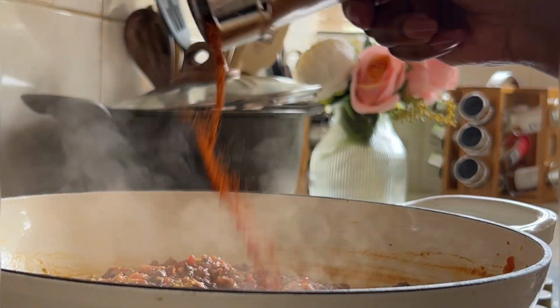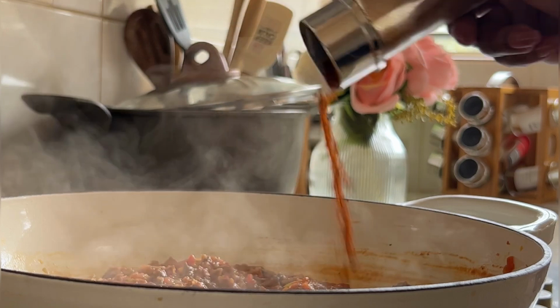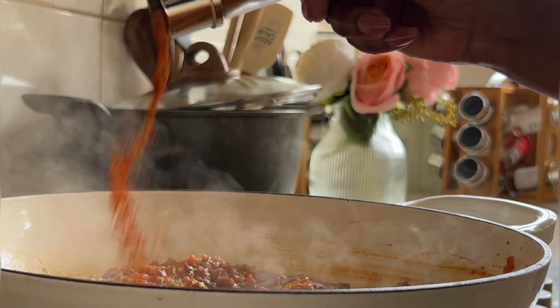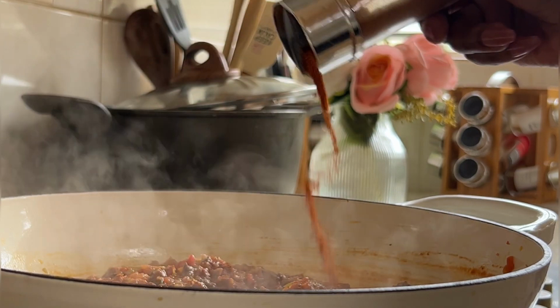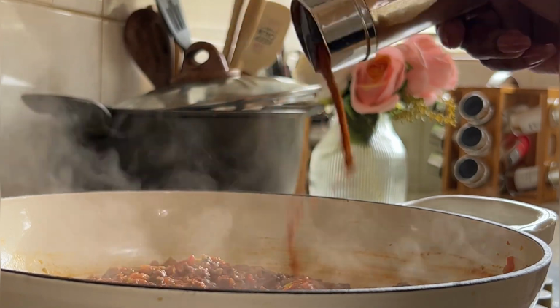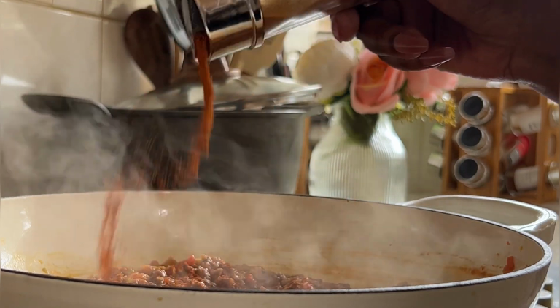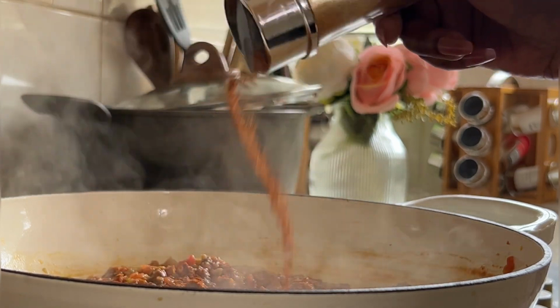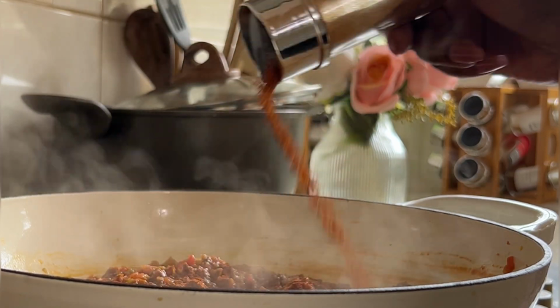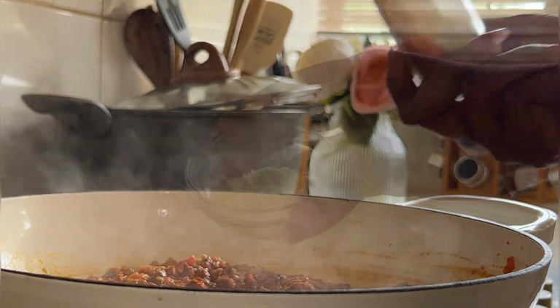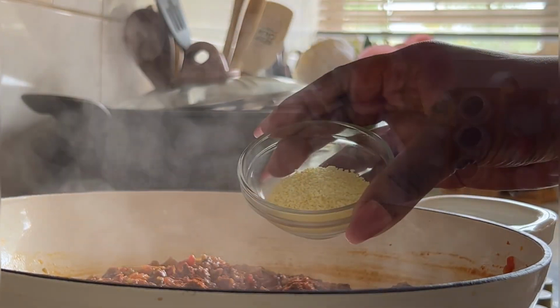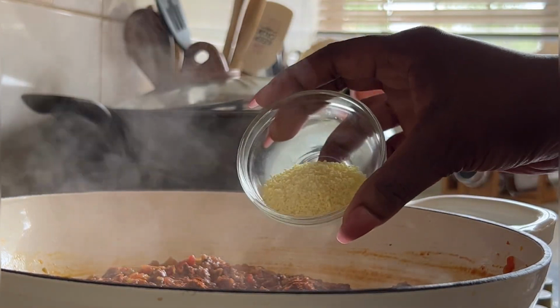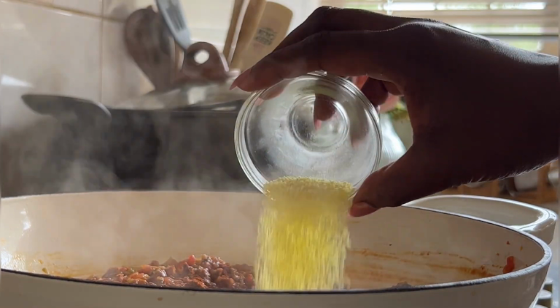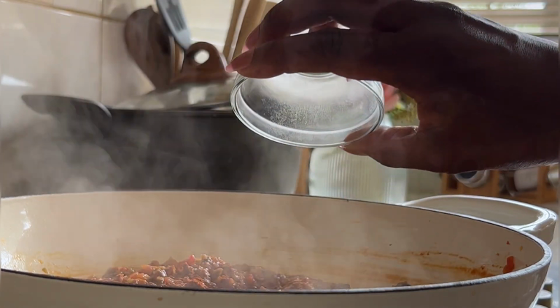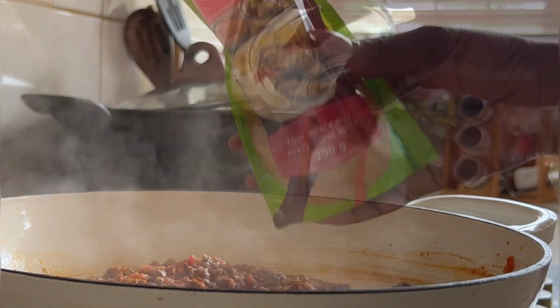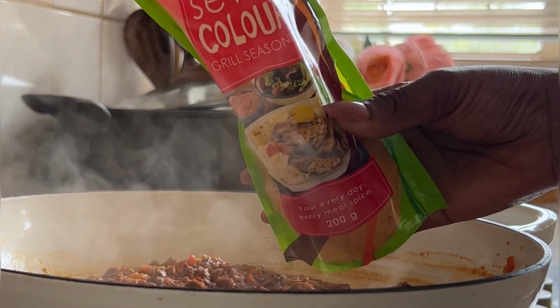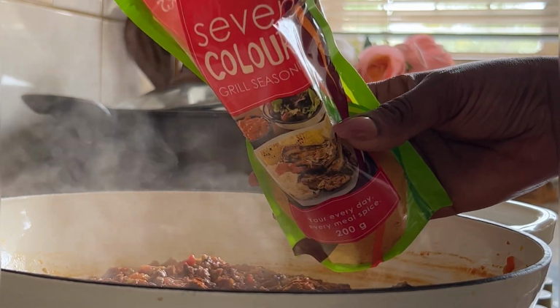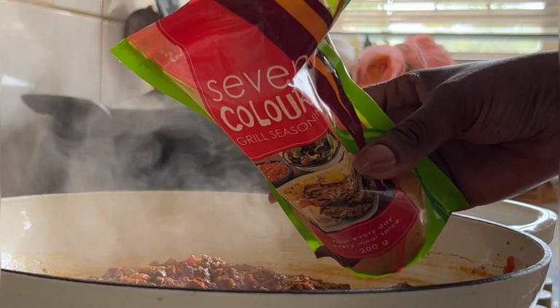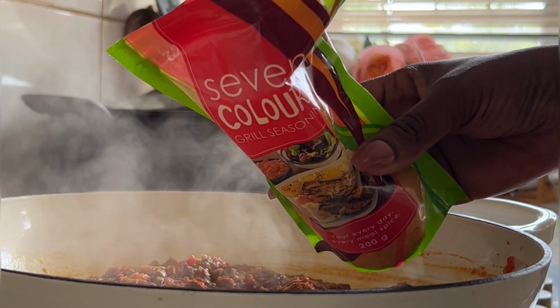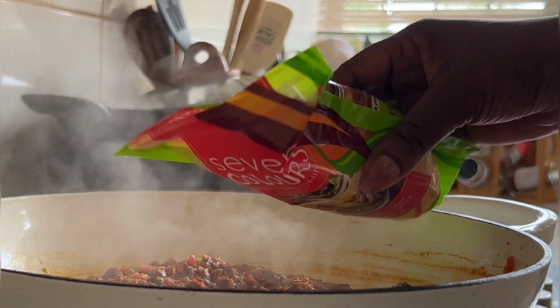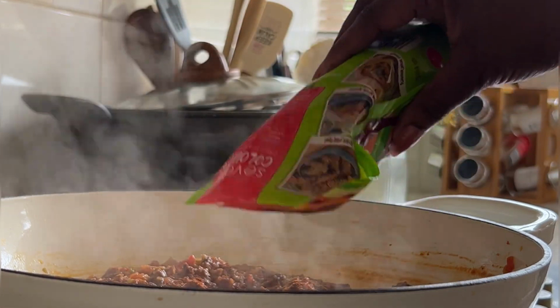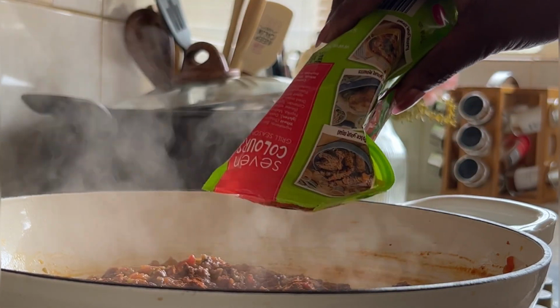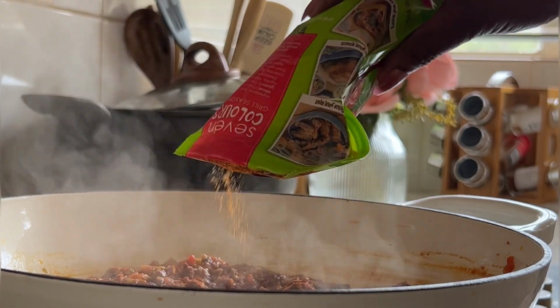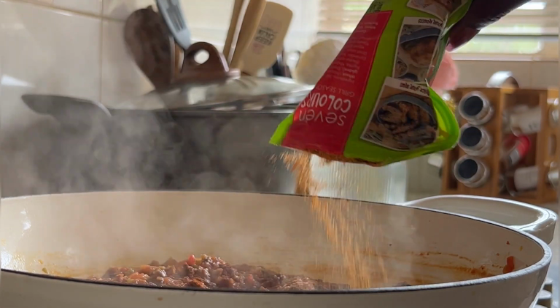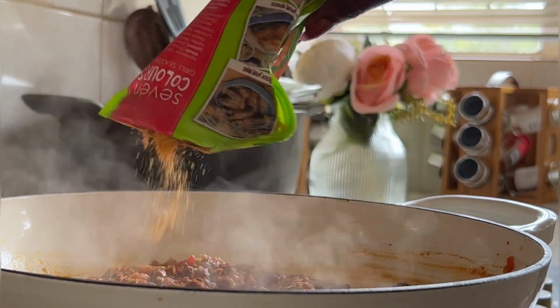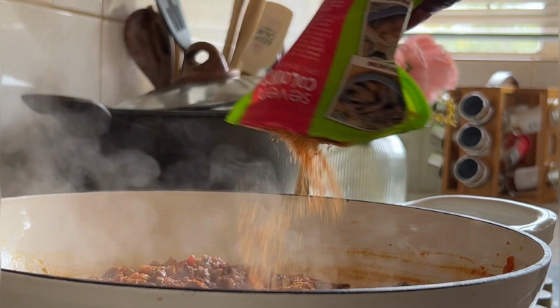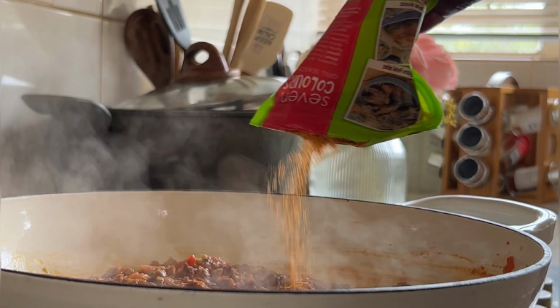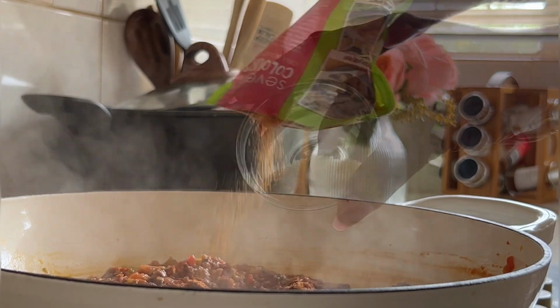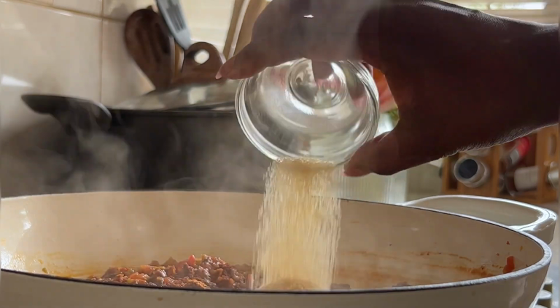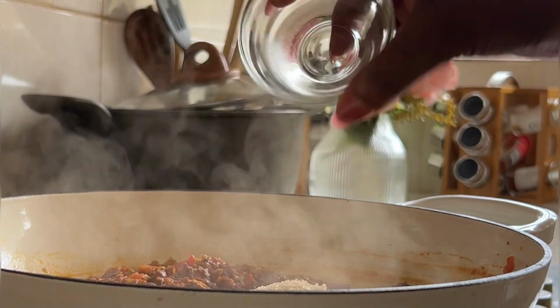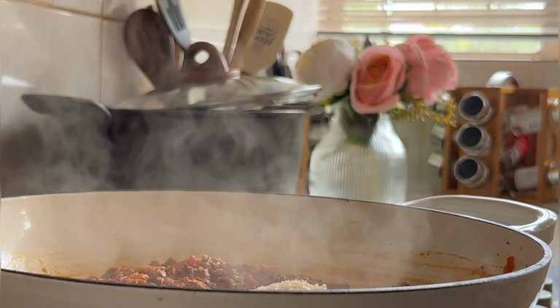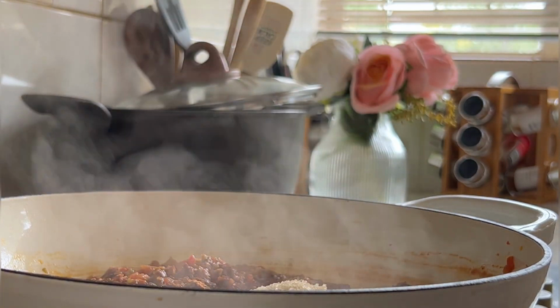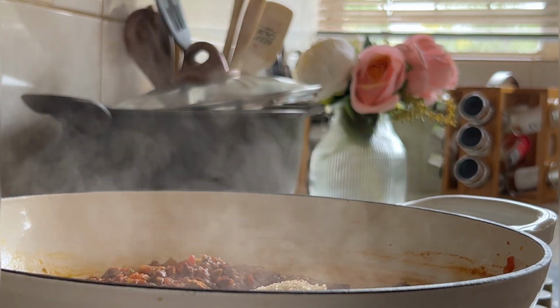For seasoning, I am using smoked paprika, a tablespoon of chicken bouillon, seven colors grill seasoning, and lastly I did add a teaspoon of brown sugar.